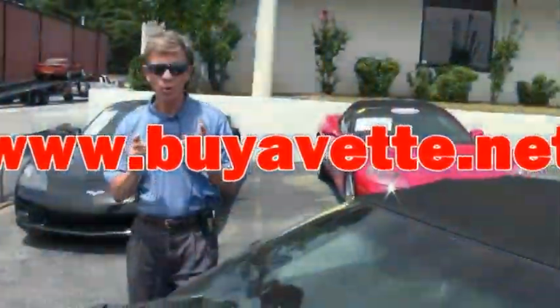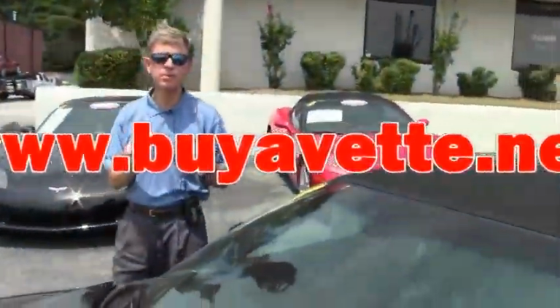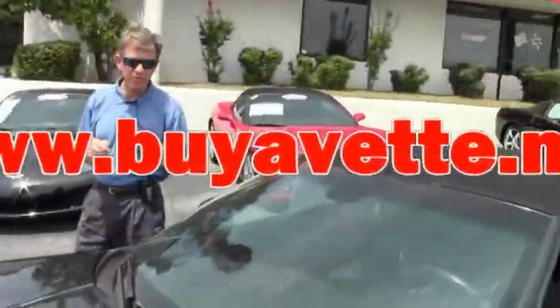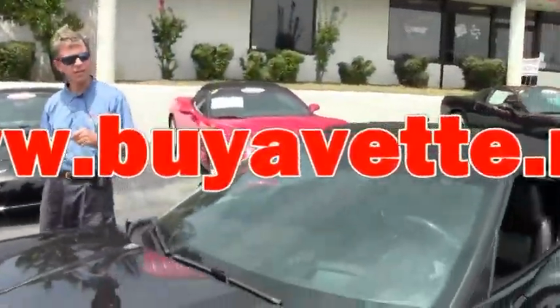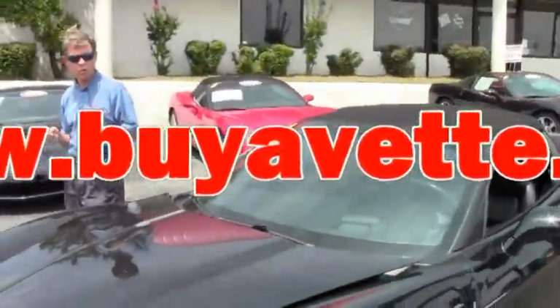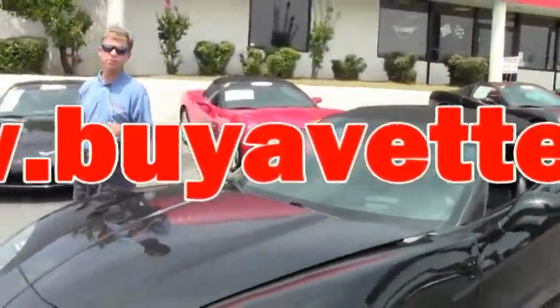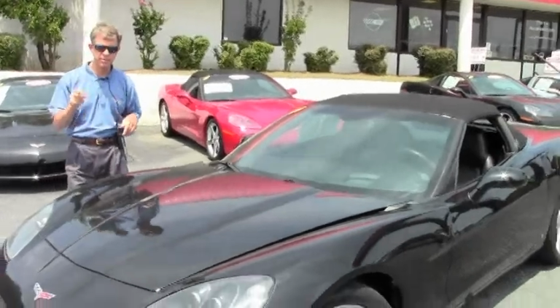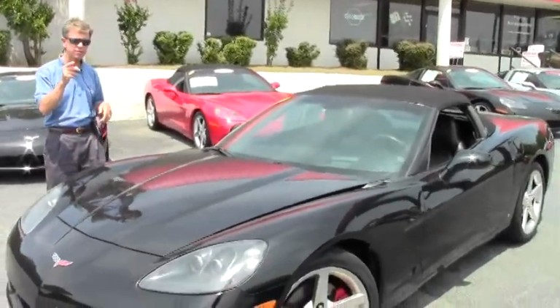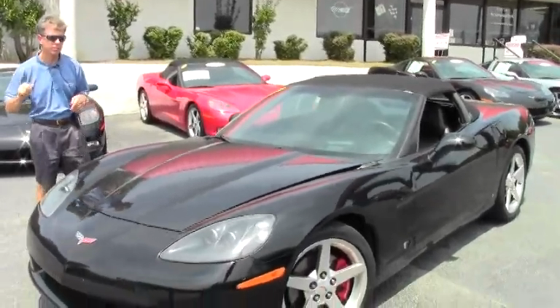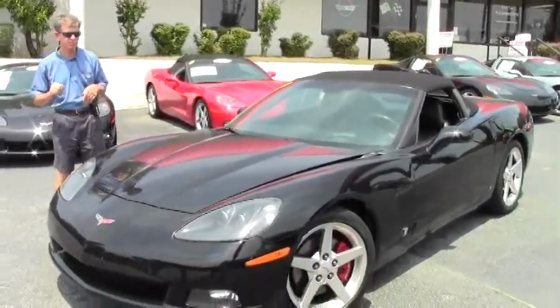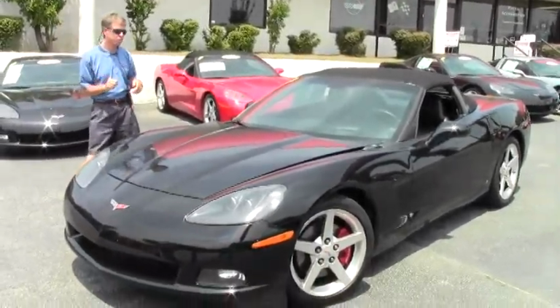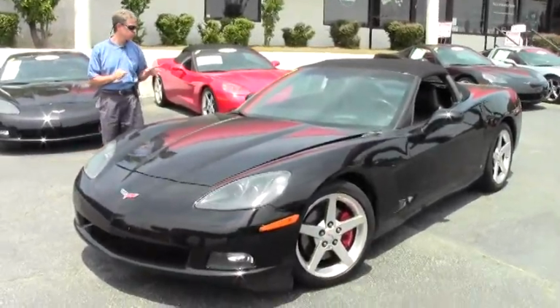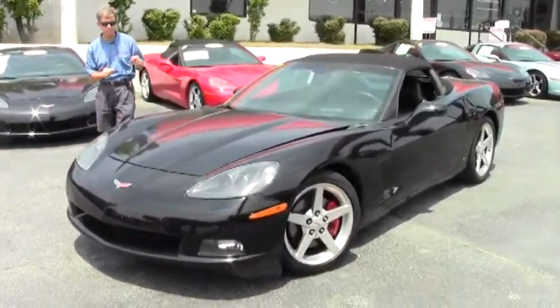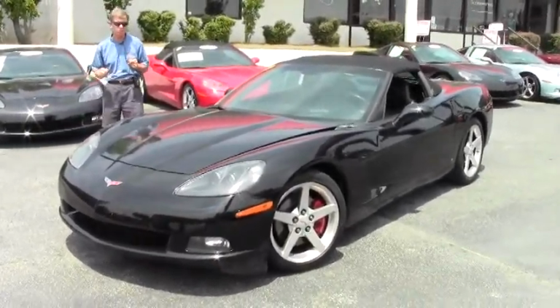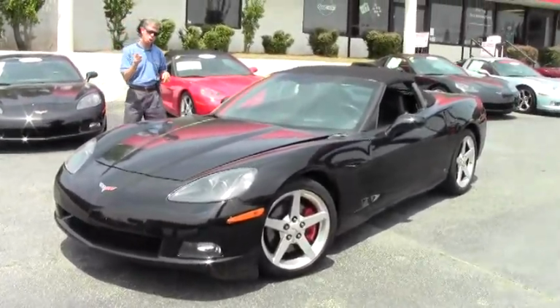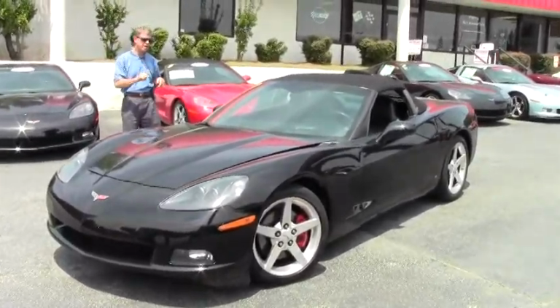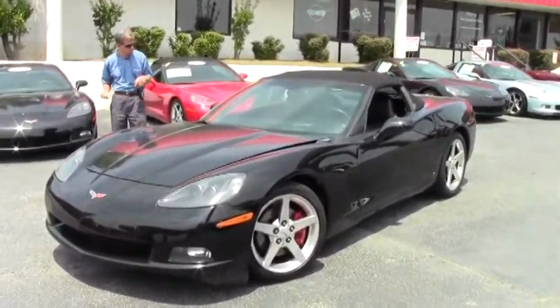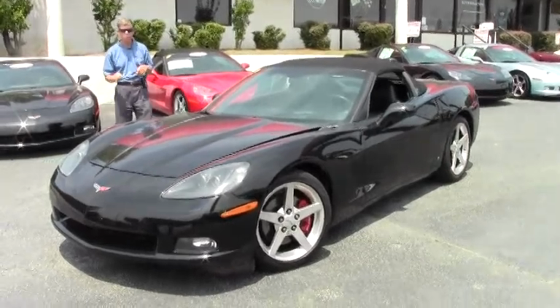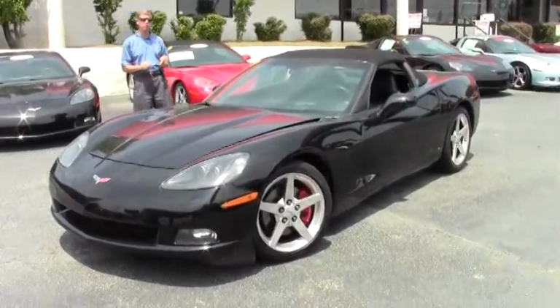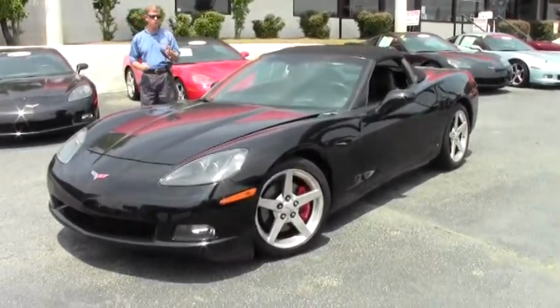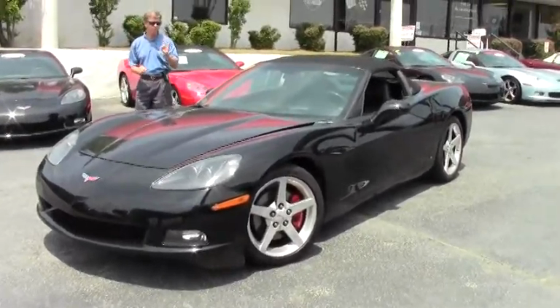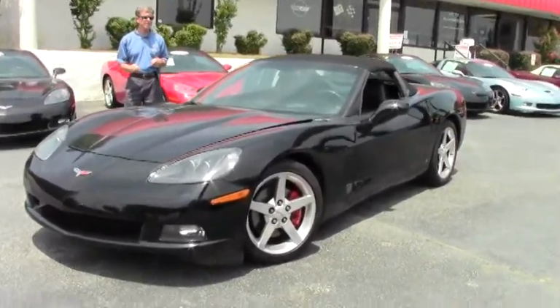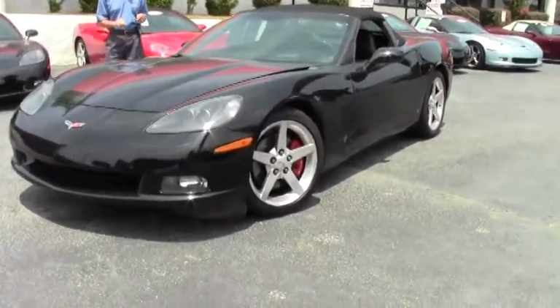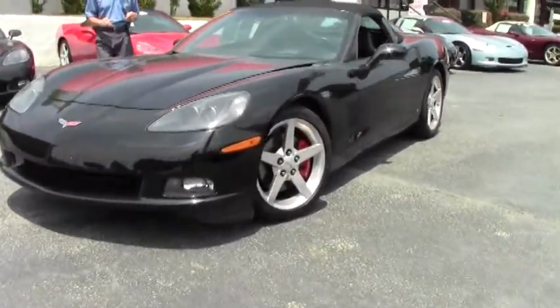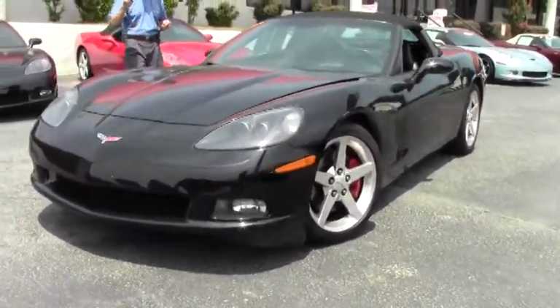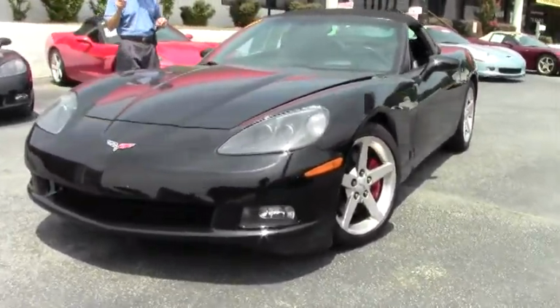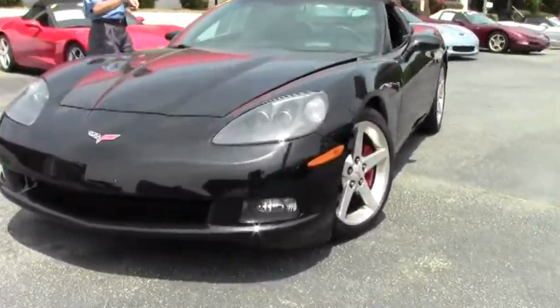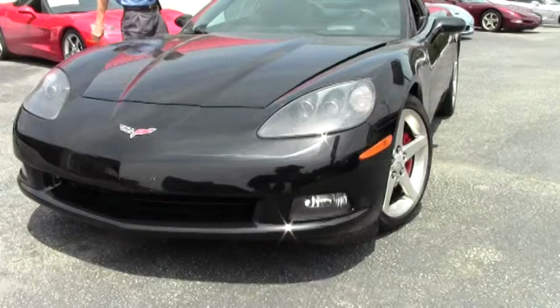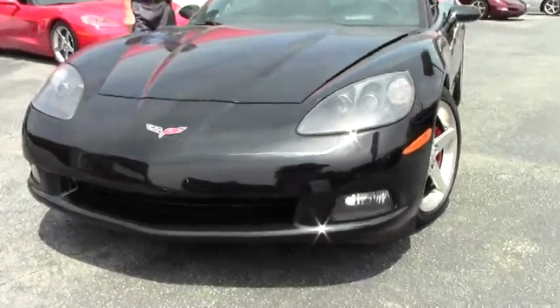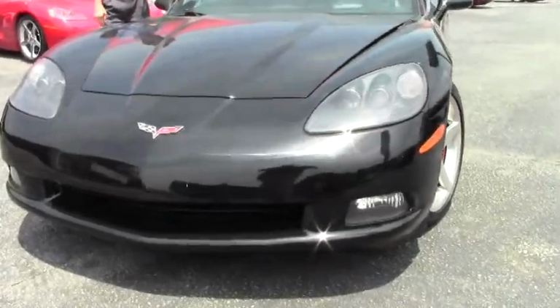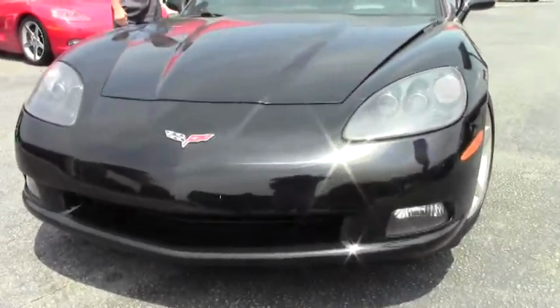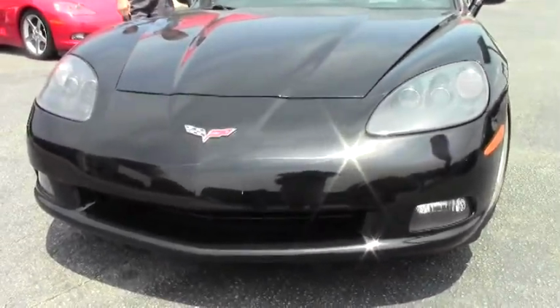Welcome to Buy A Vet in Atlanta, Georgia. My name's David. Today we're going to take a look at a beautiful 2006 automatic convertible Corvette, only 59,000 miles. It is a 3LT convertible, loaded nicely.